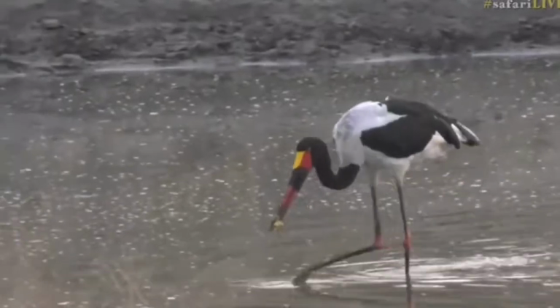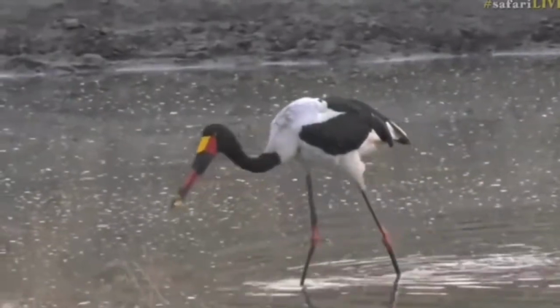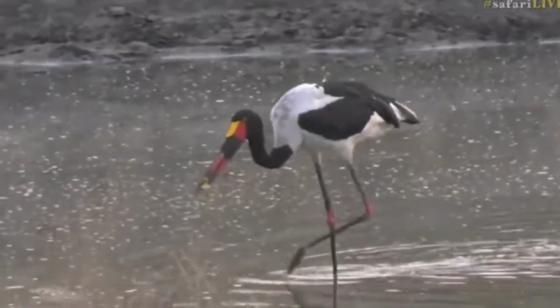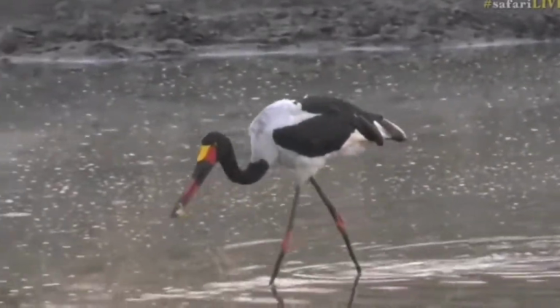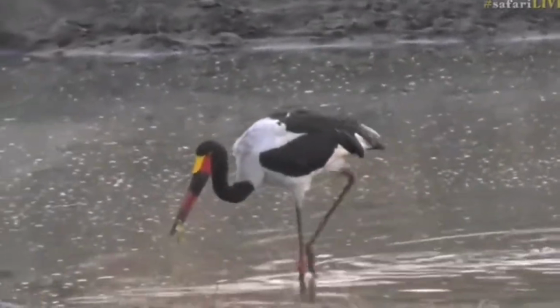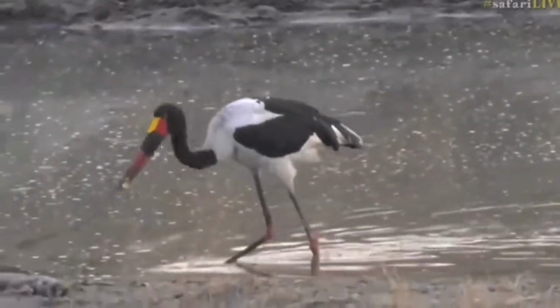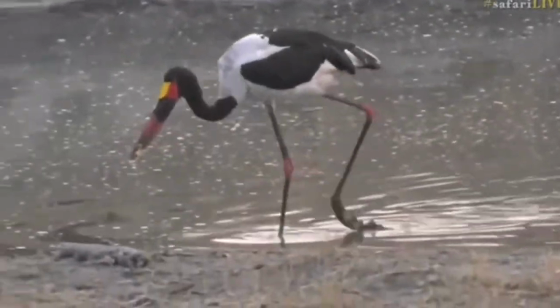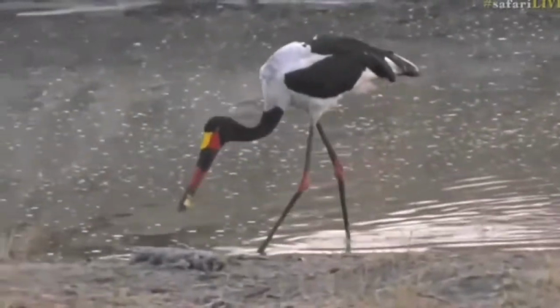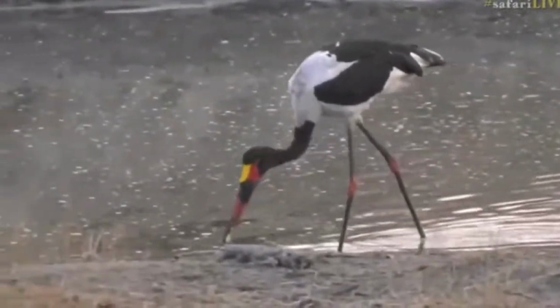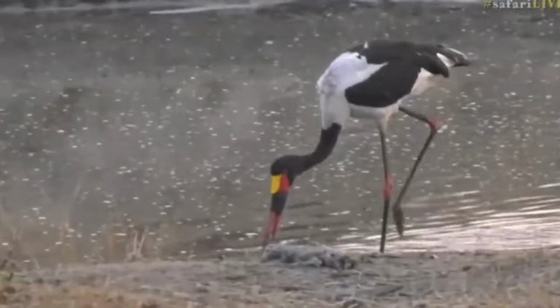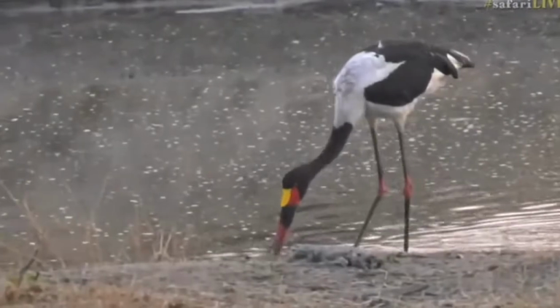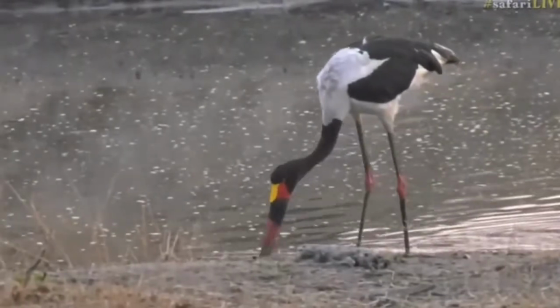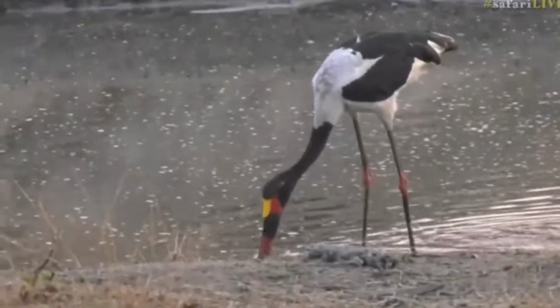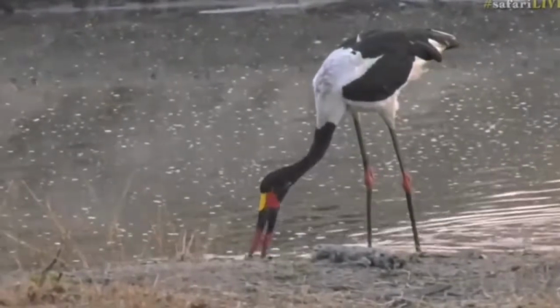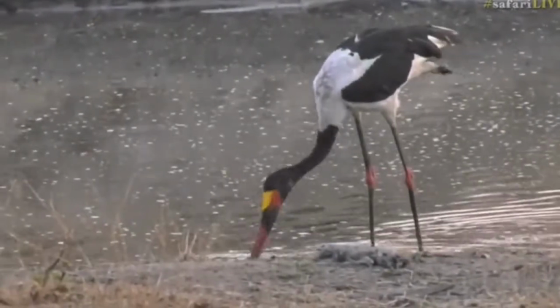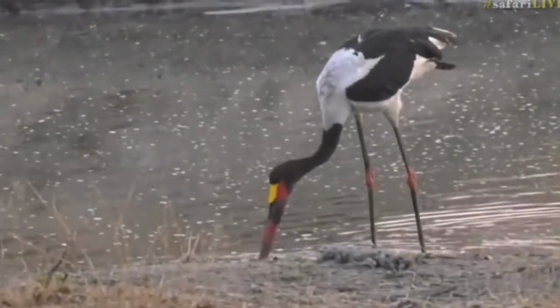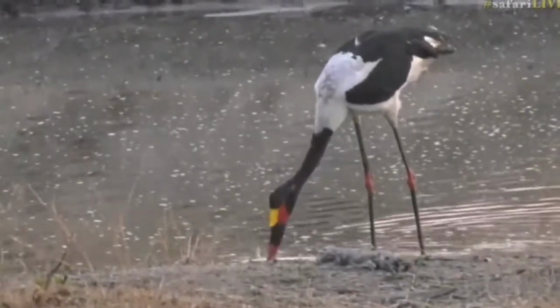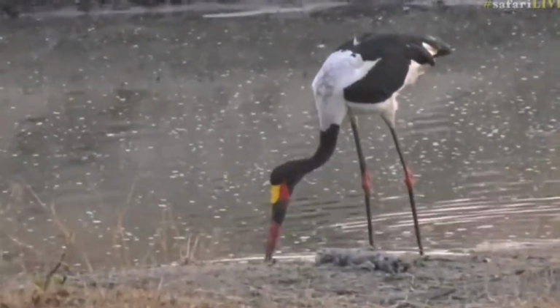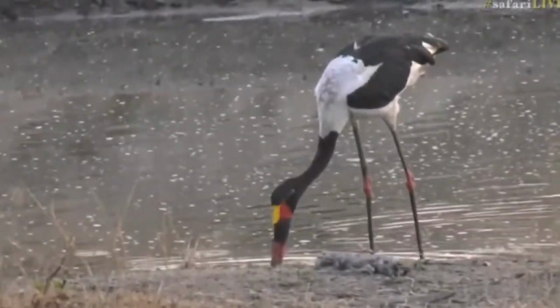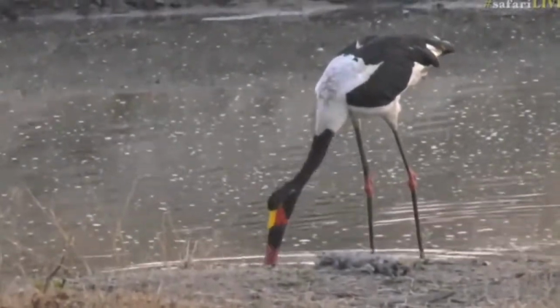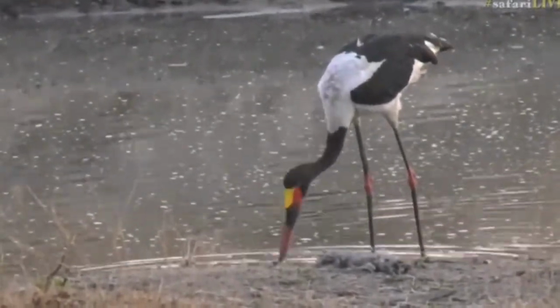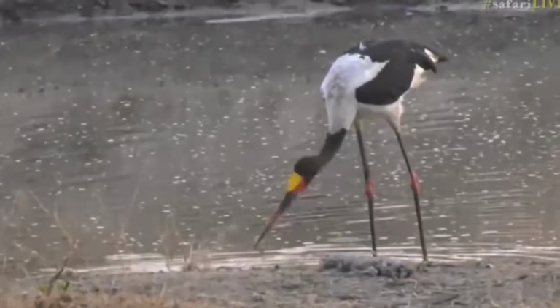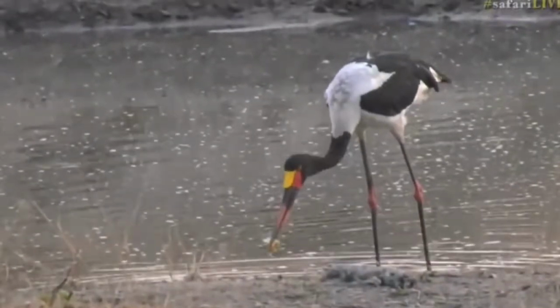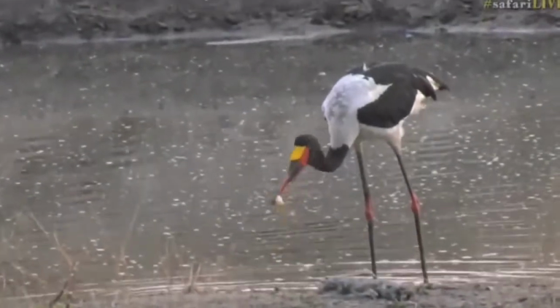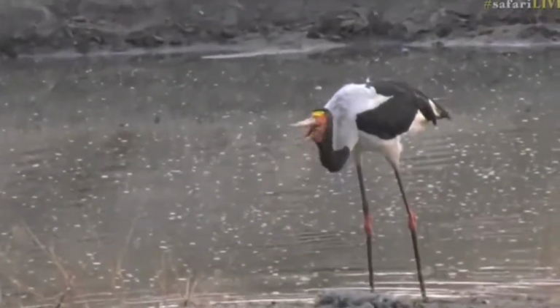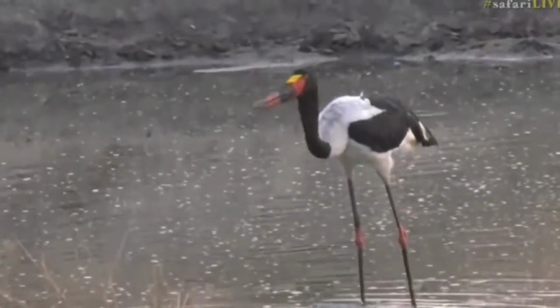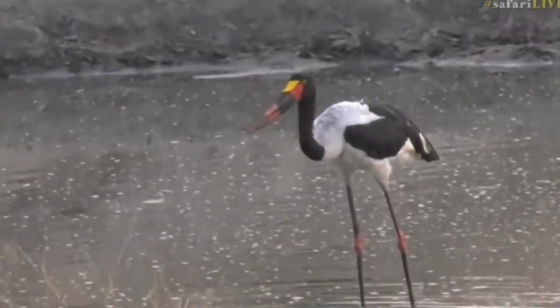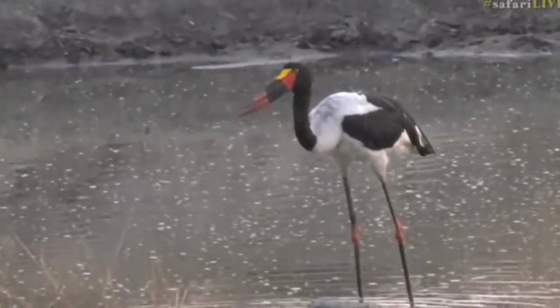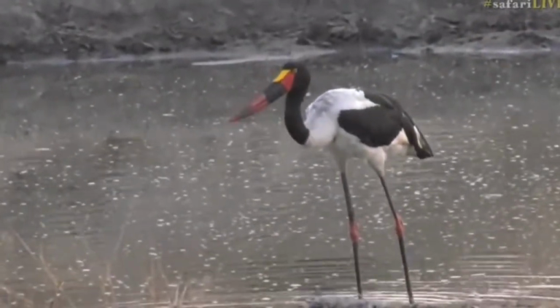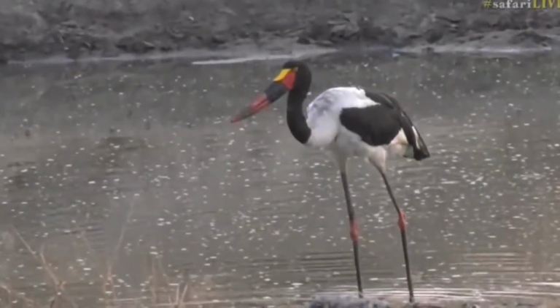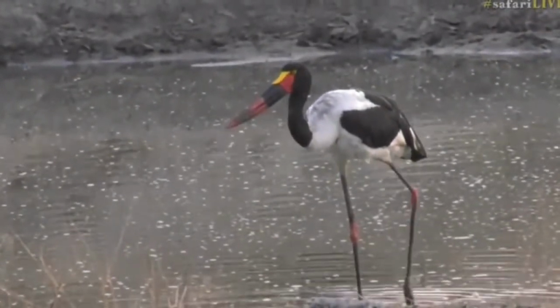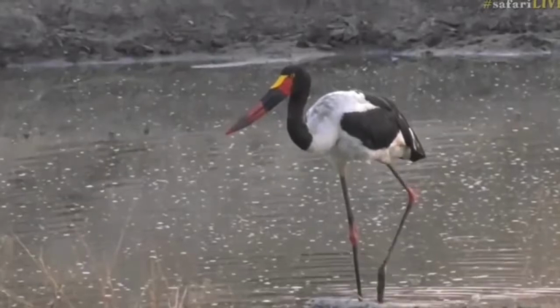There we go — a frog! A live kill! Who says the Mara's got all the action? There's been a lot of feverish work to get that right and down it goes. Well done, girl!